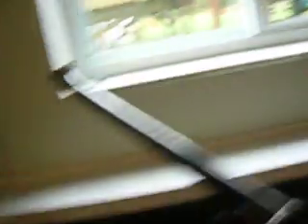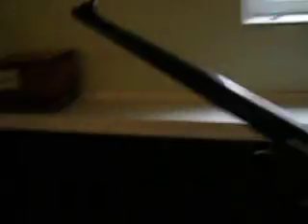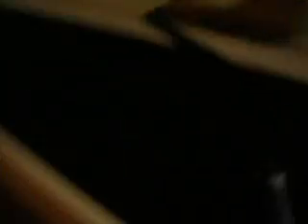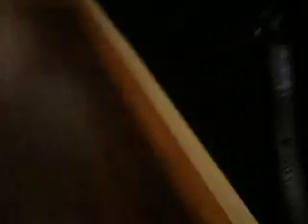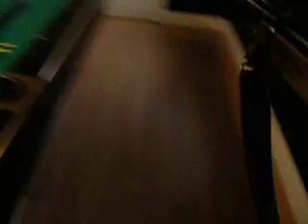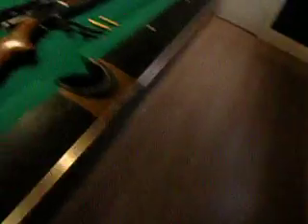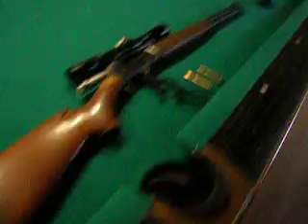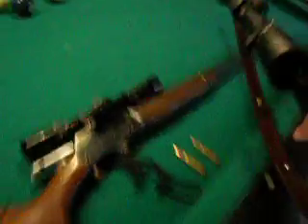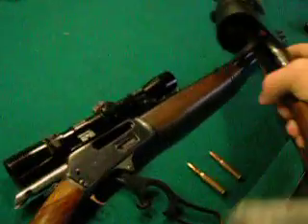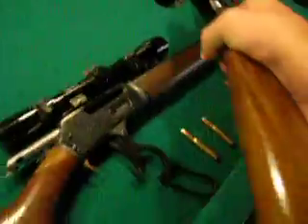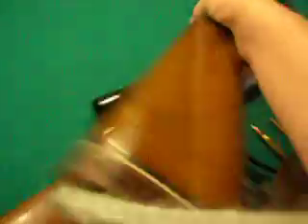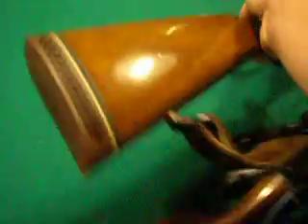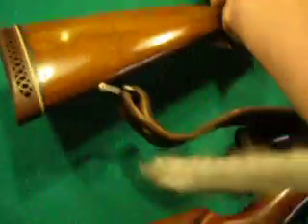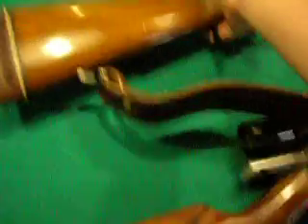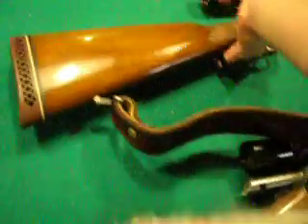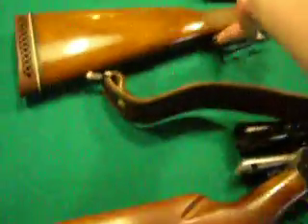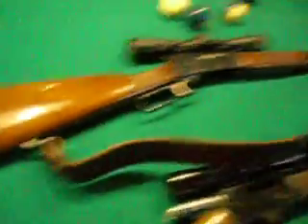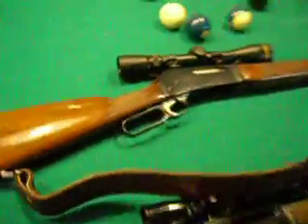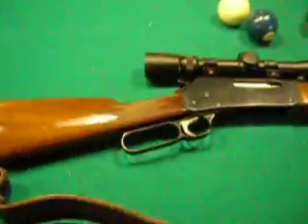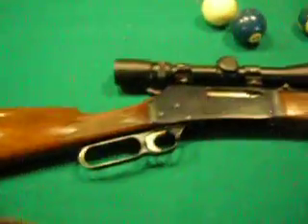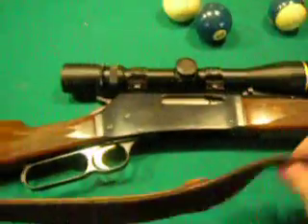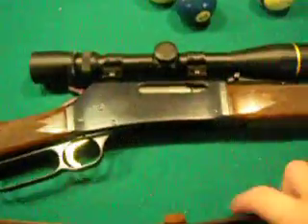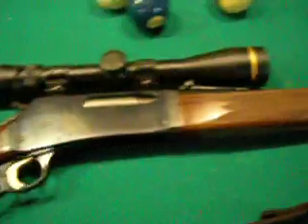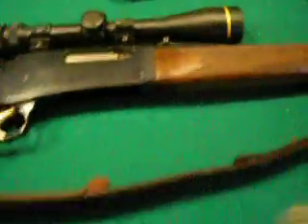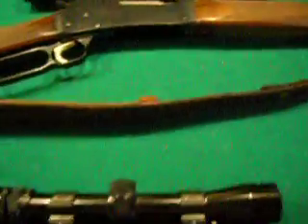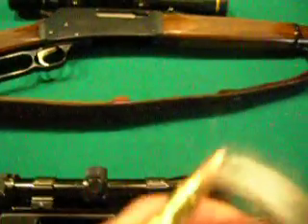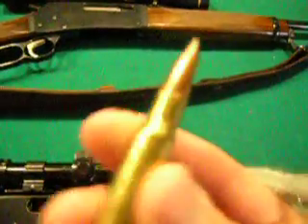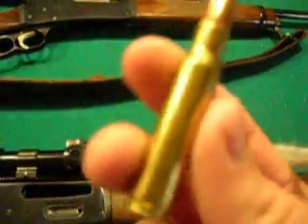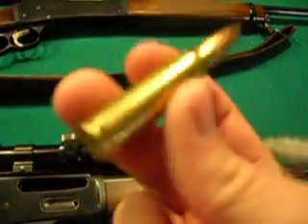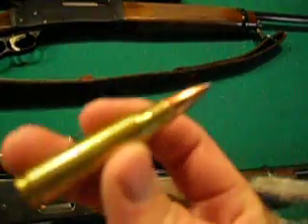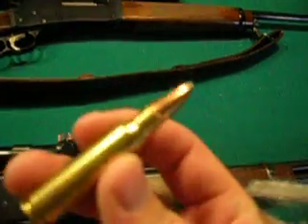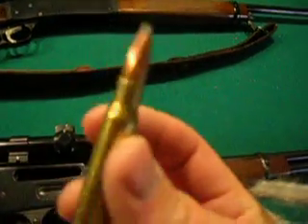This is also an expensive rifle. We took our moose in 2006 with that rifle right there, using a 308 round.